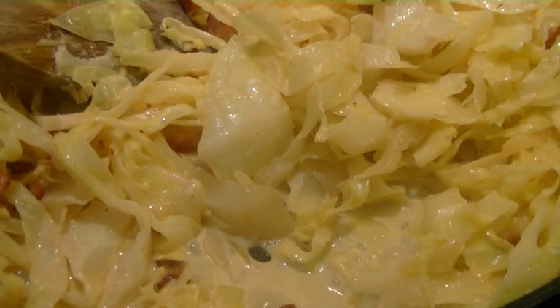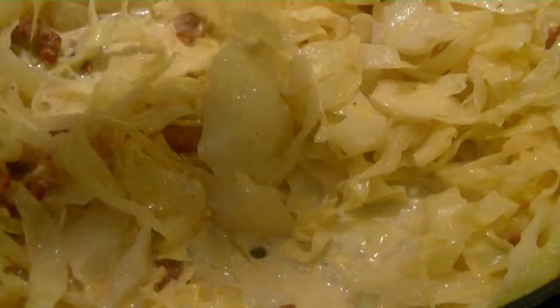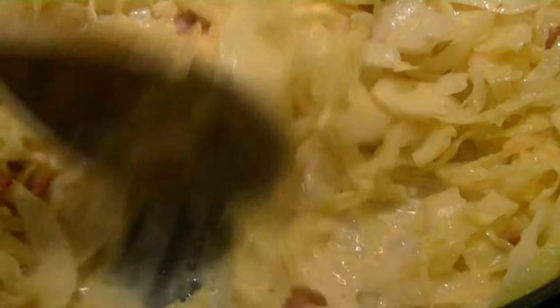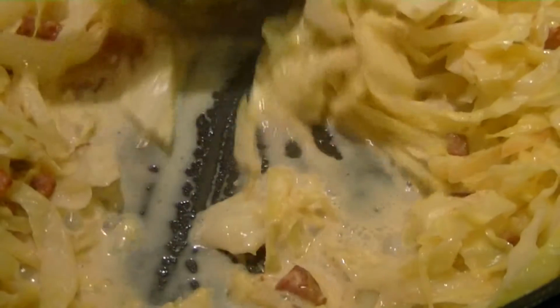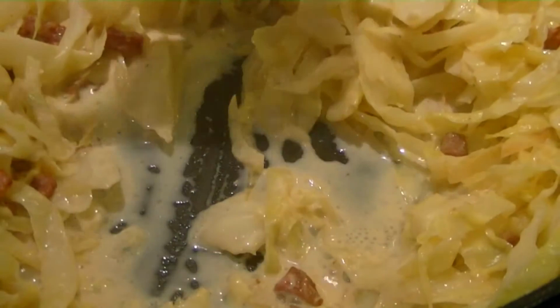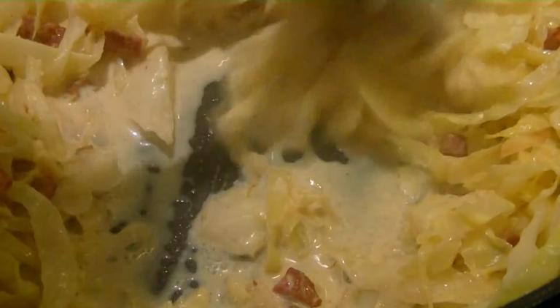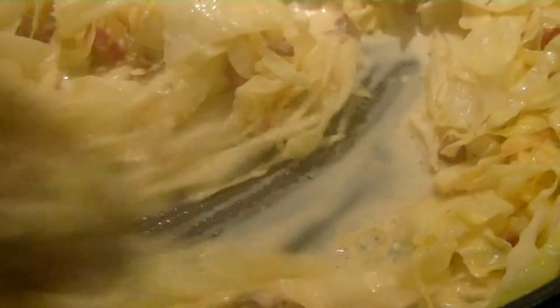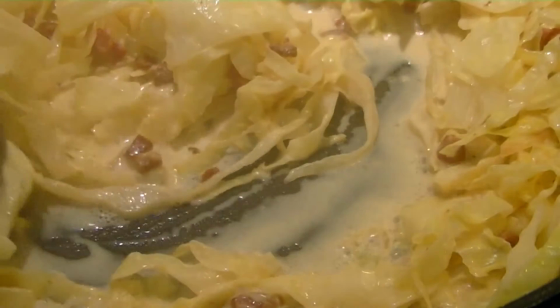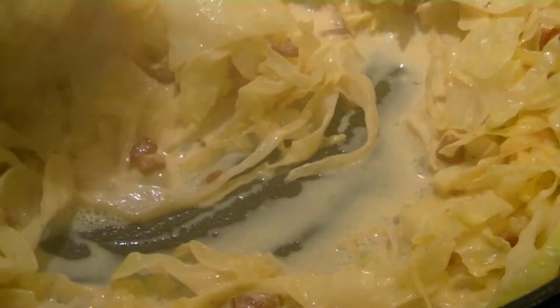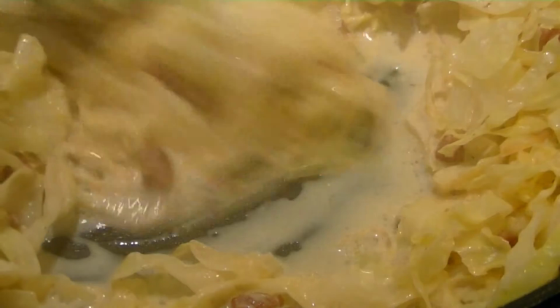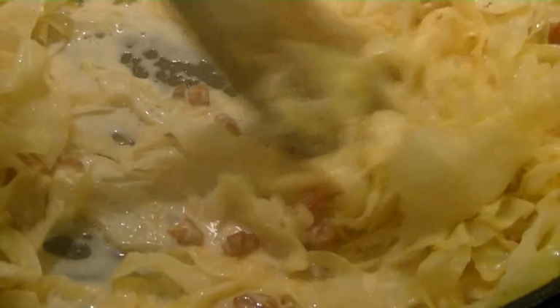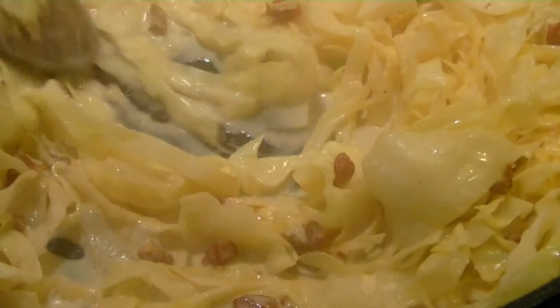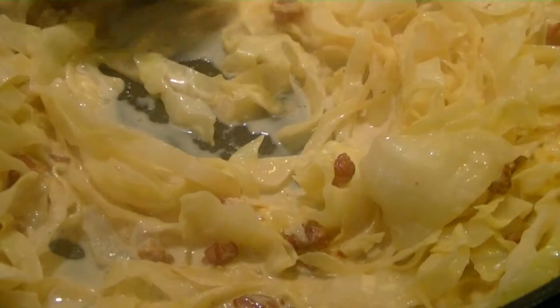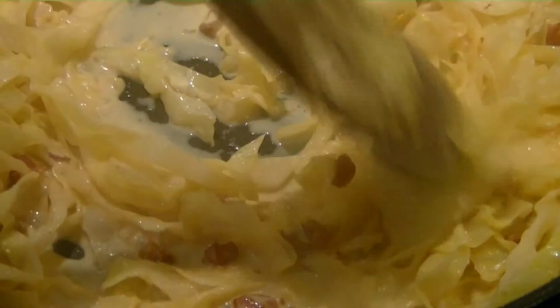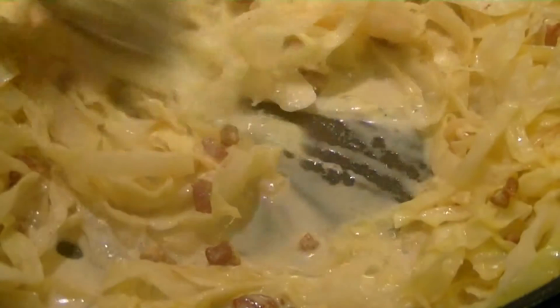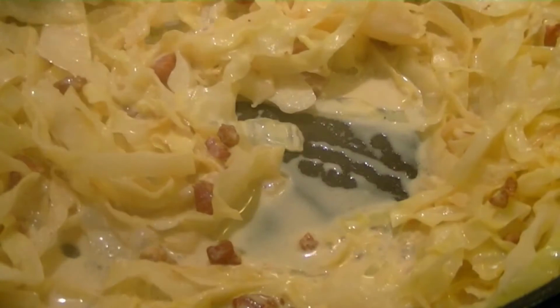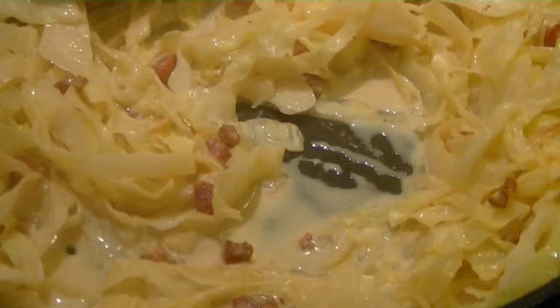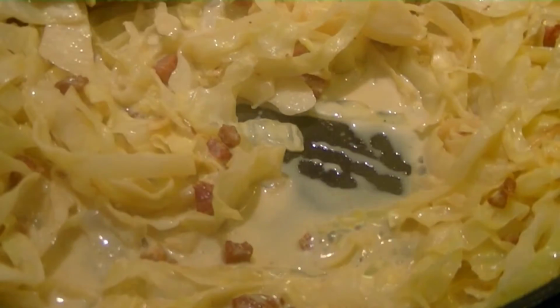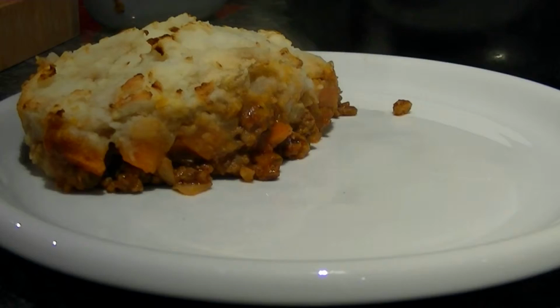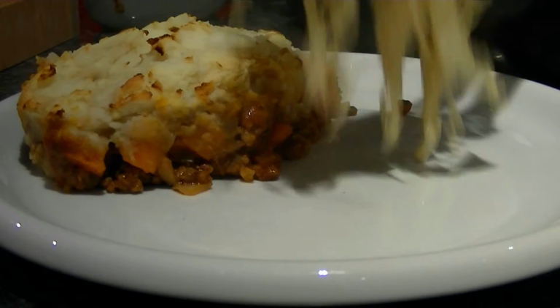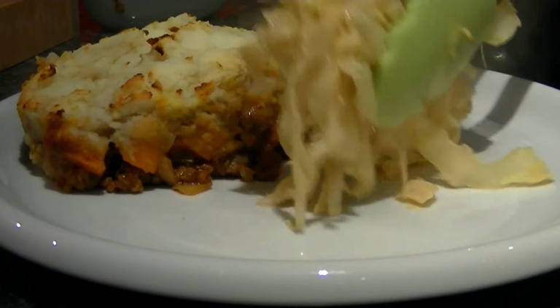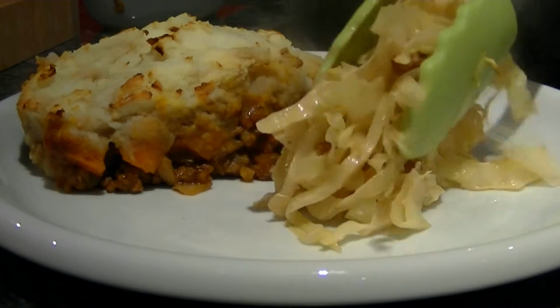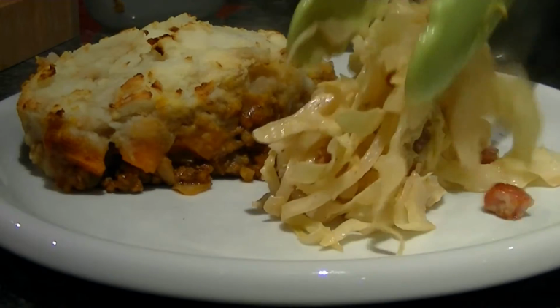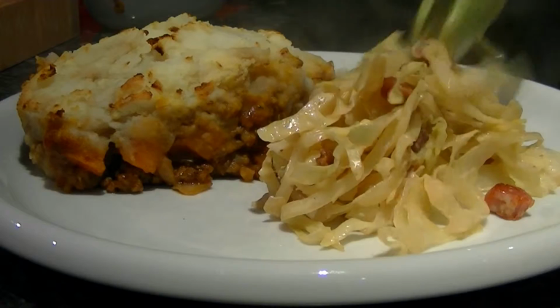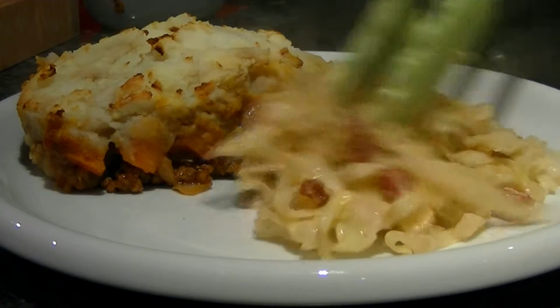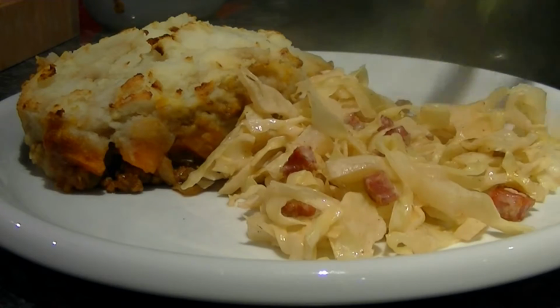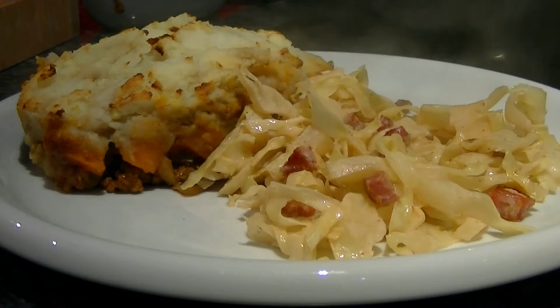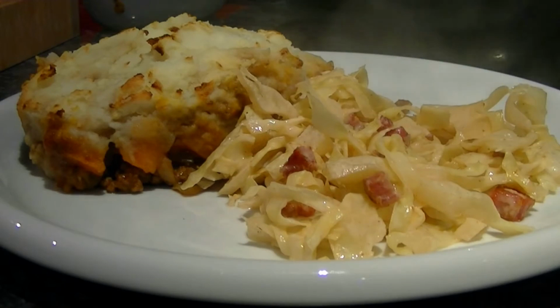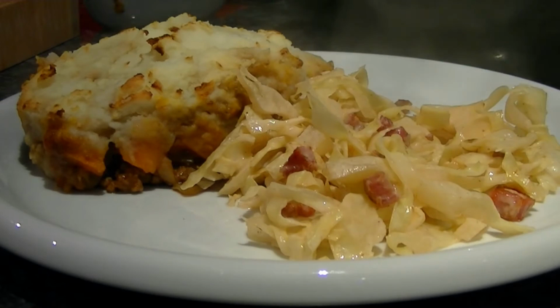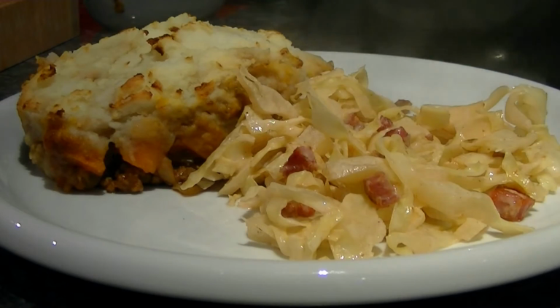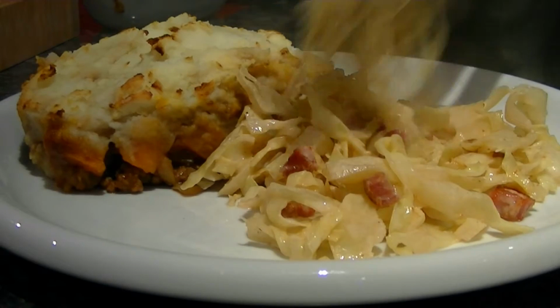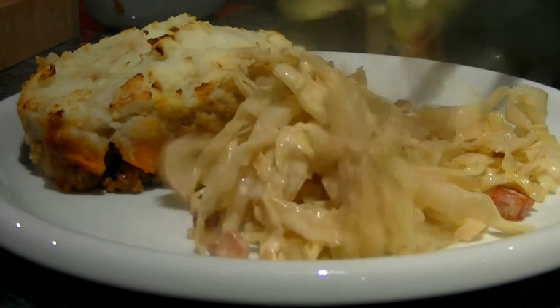And then you're done. Simple as that. It goes beautifully with any number of dishes. I particularly like it with roast pork, but today I'm having it with a cottage pie.